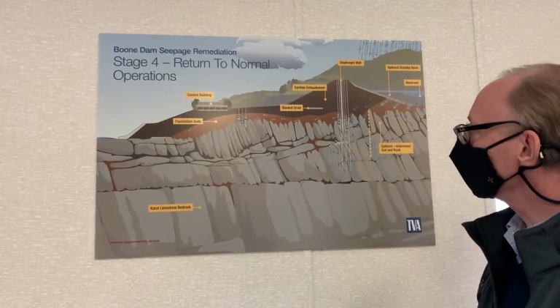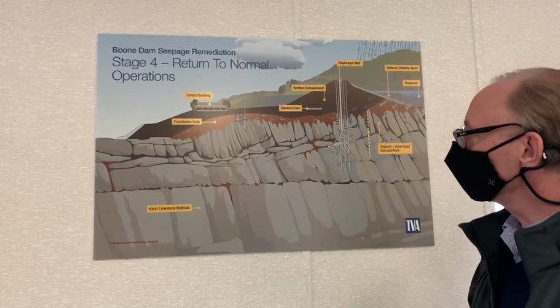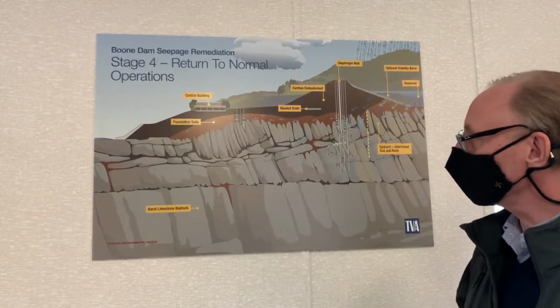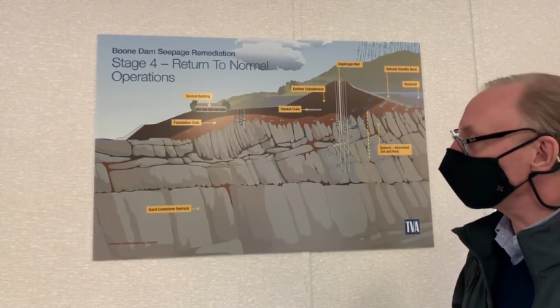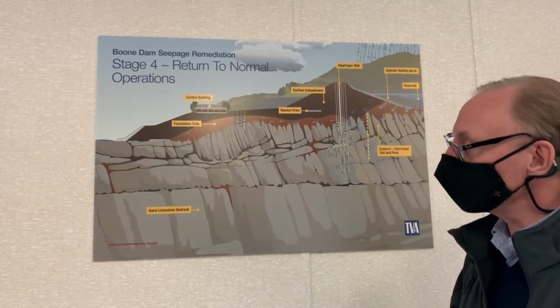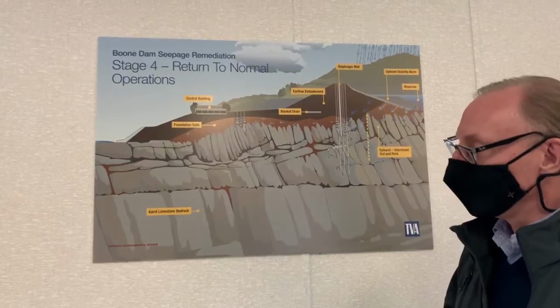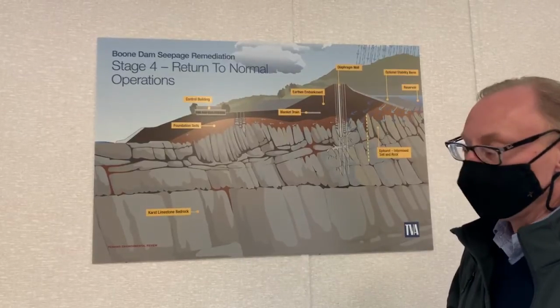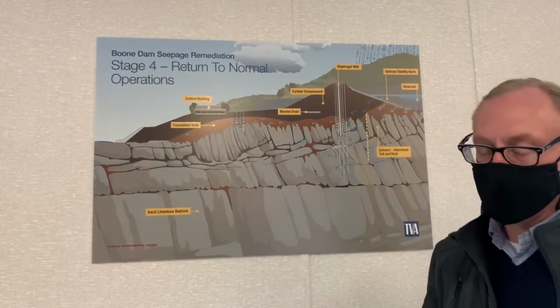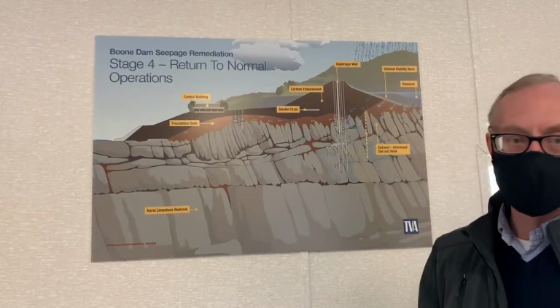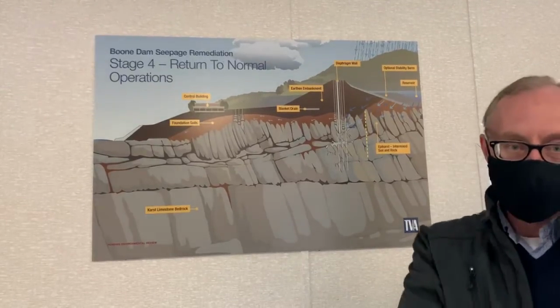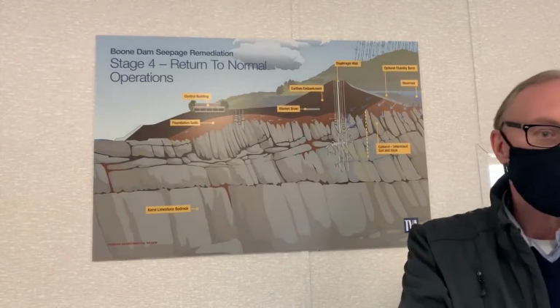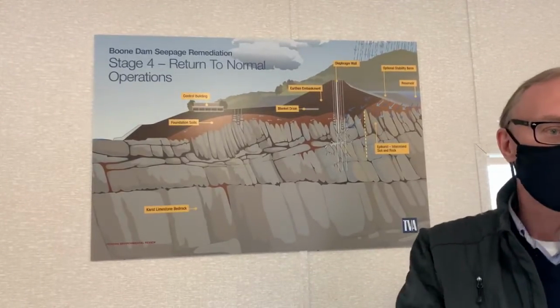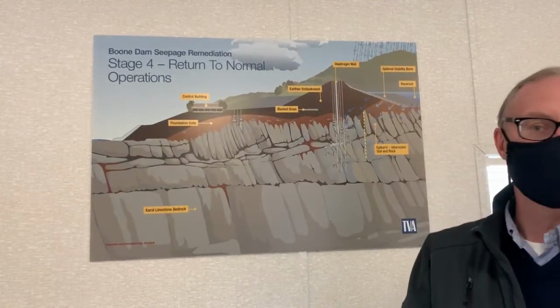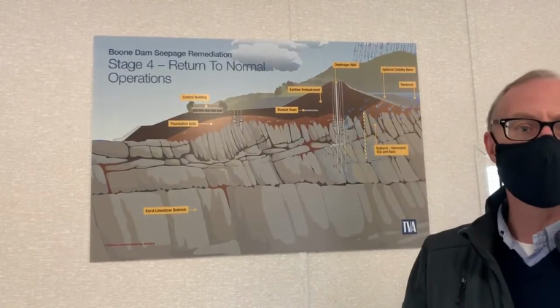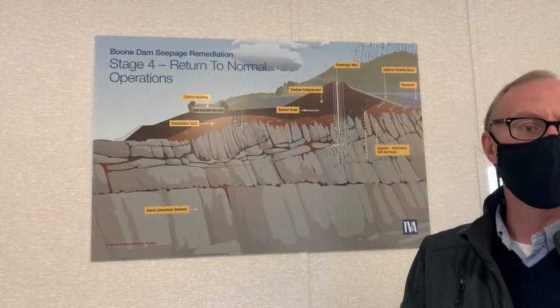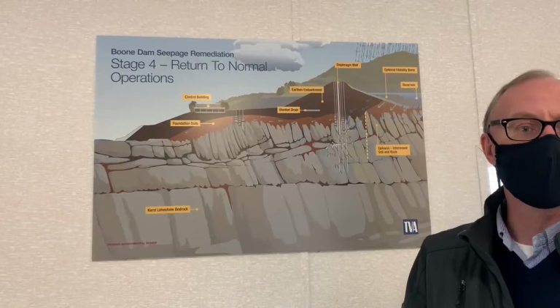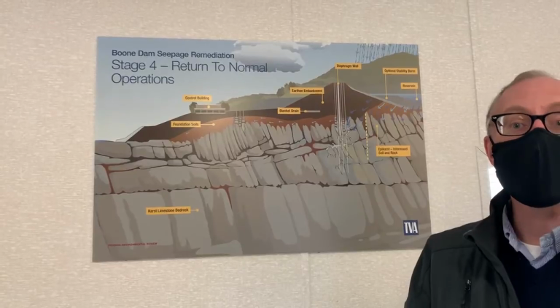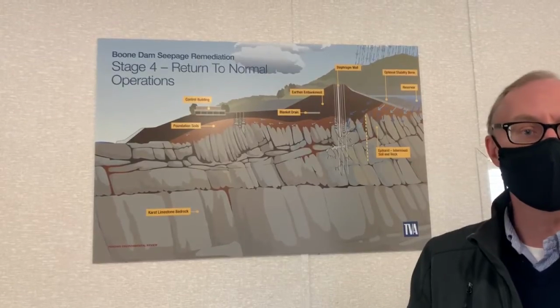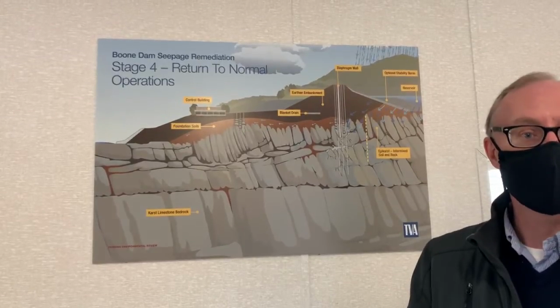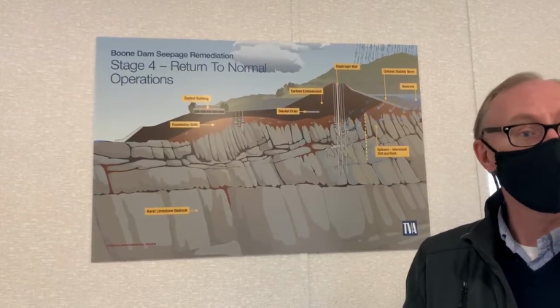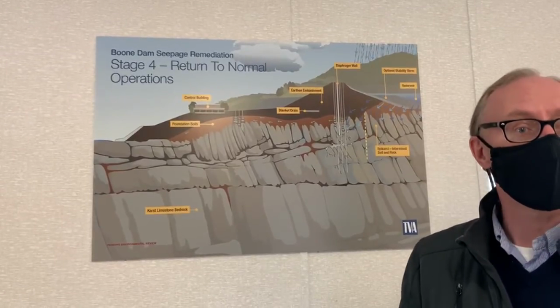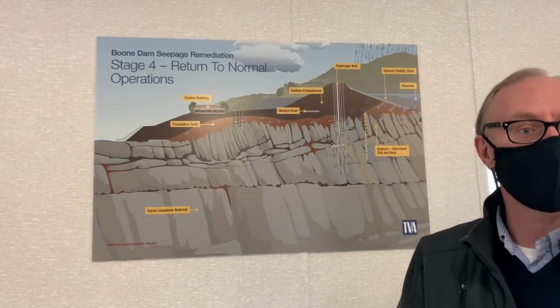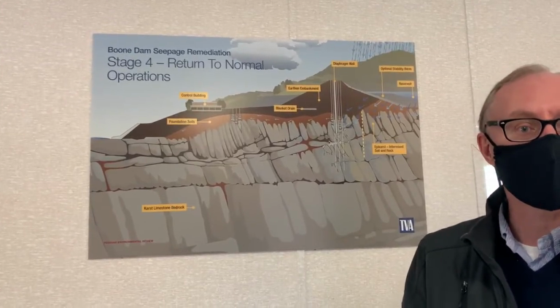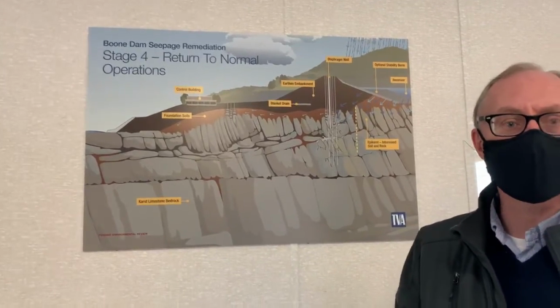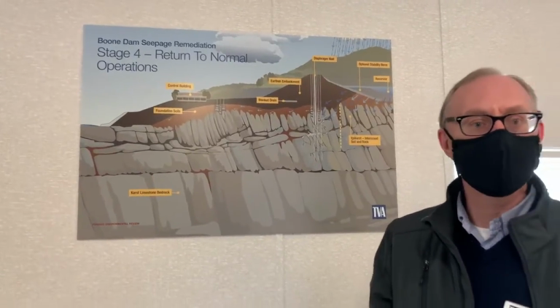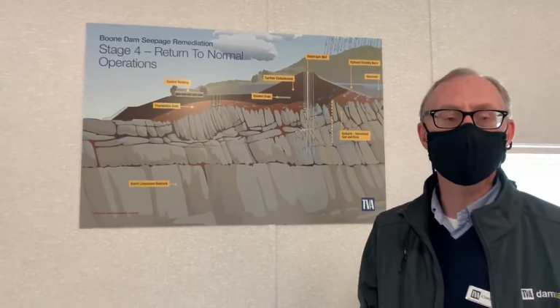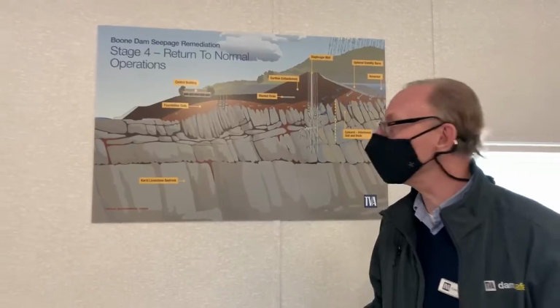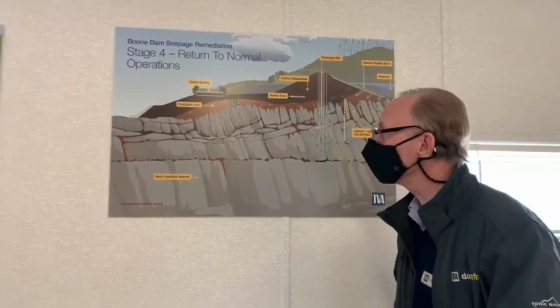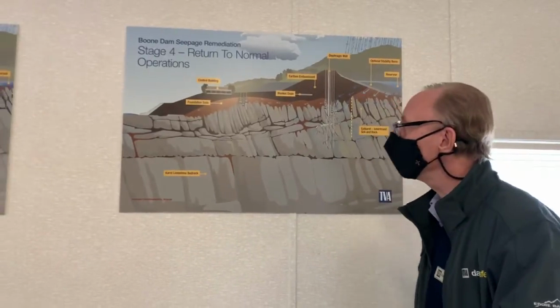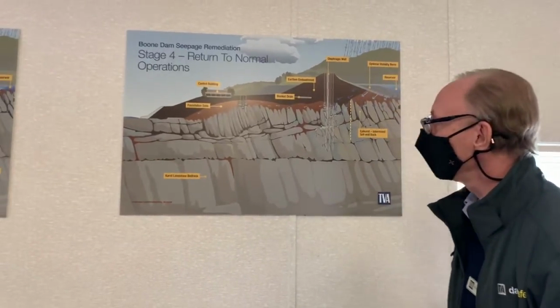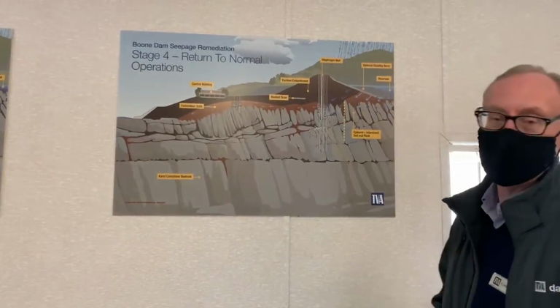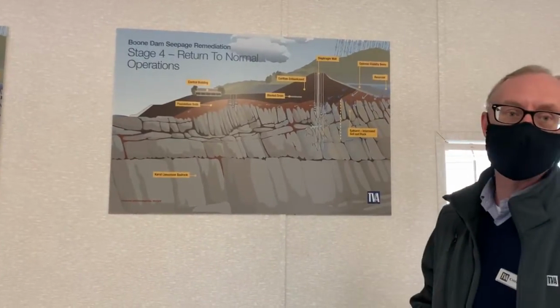Every year in the world, dams of this type, there are roughly six dam failures. Half of them happen due to this very phenomenon which we saw here. So it's a very dangerous phenomenon that we knew we had to address.